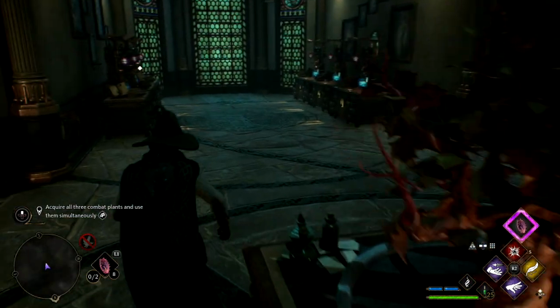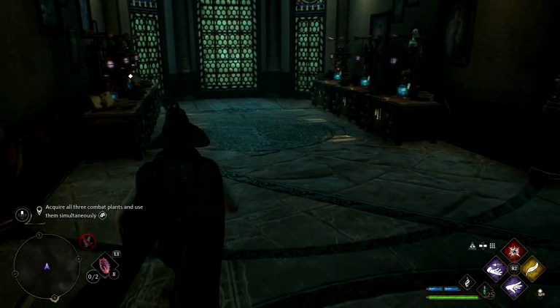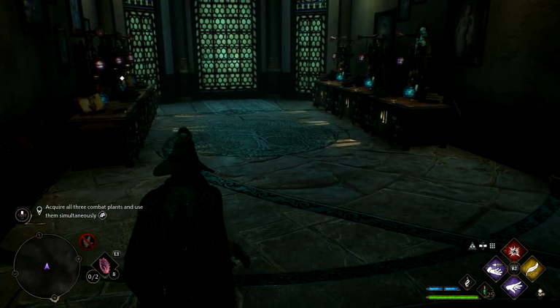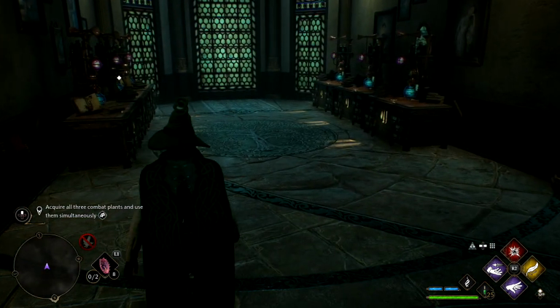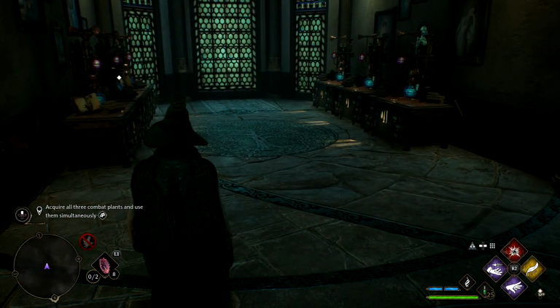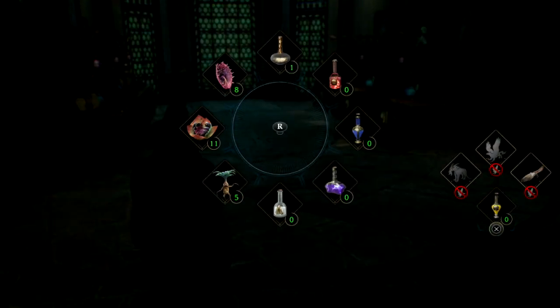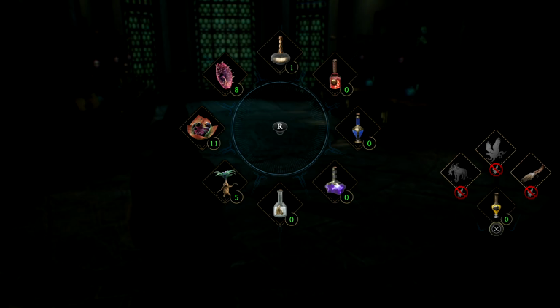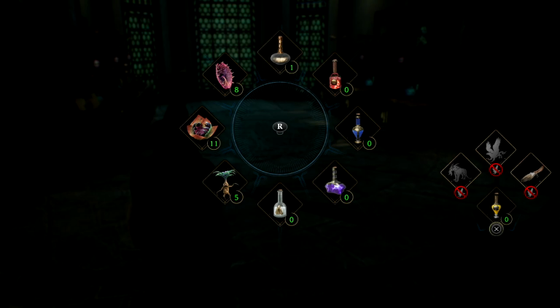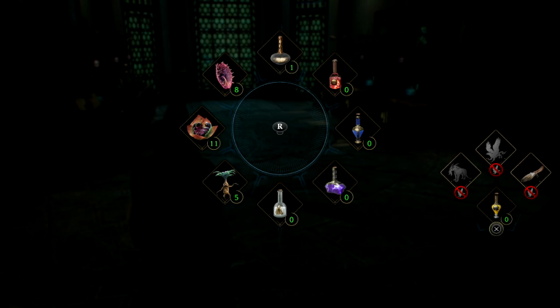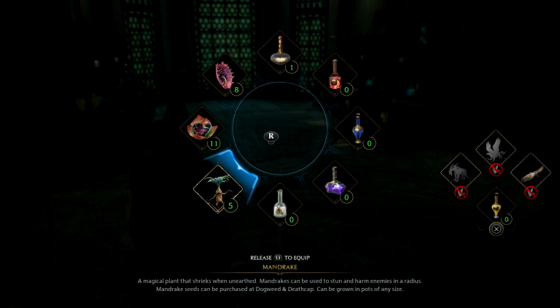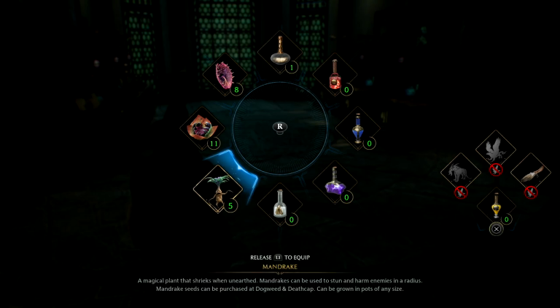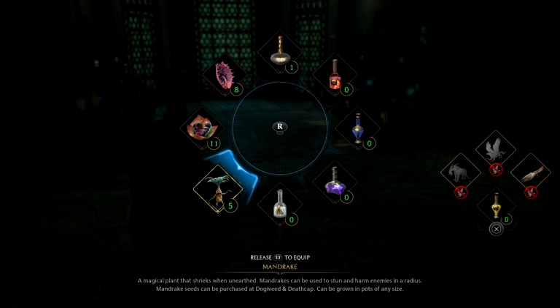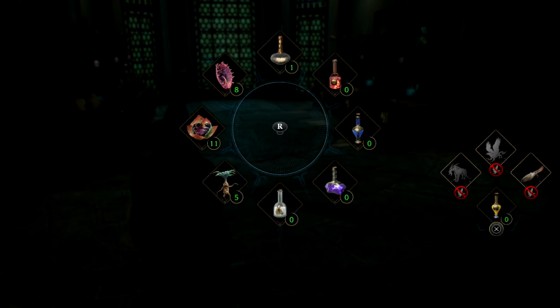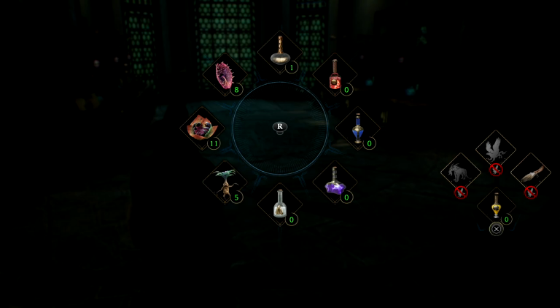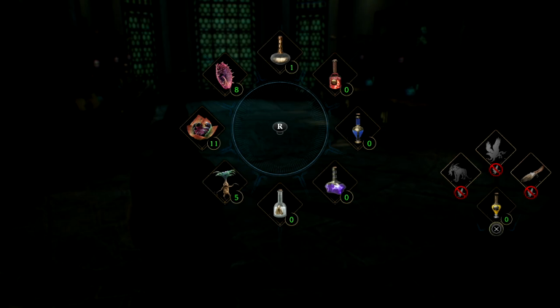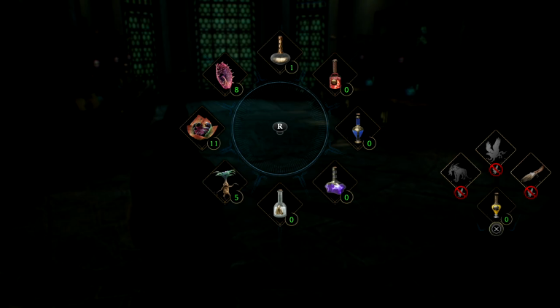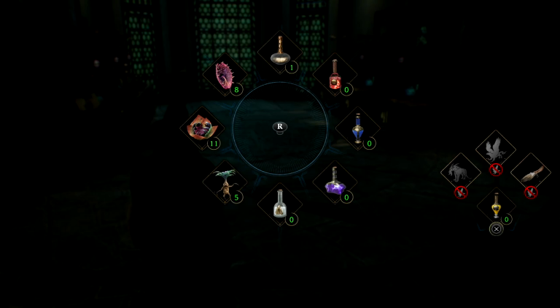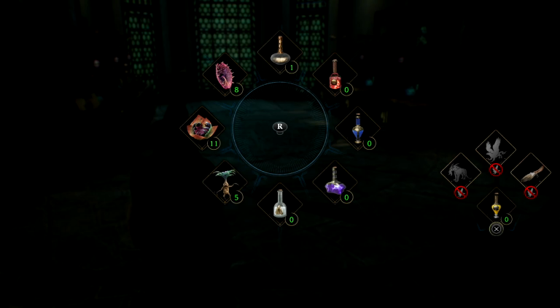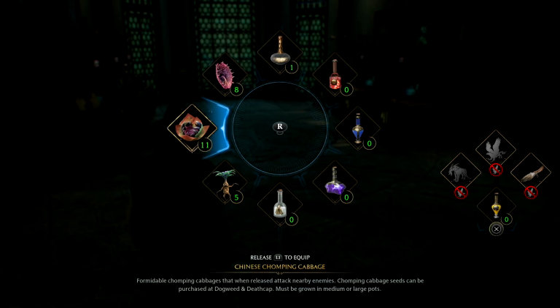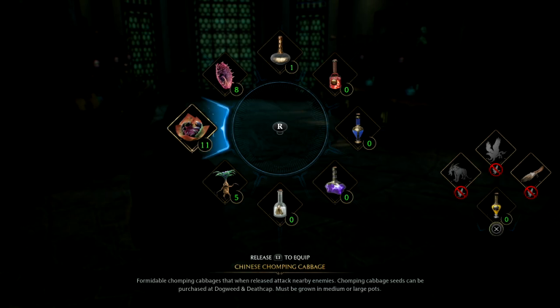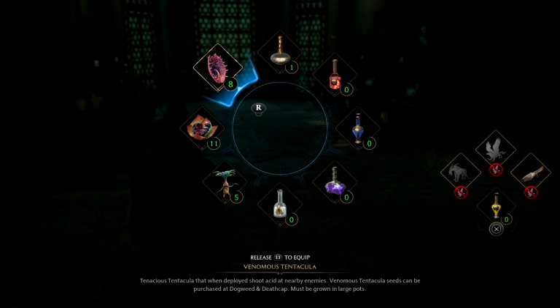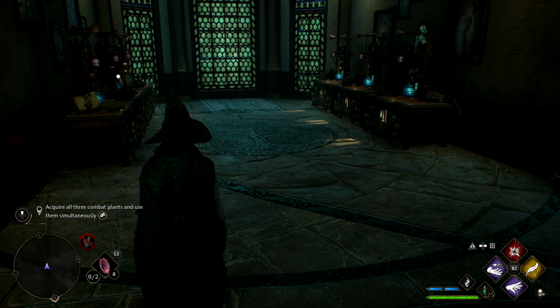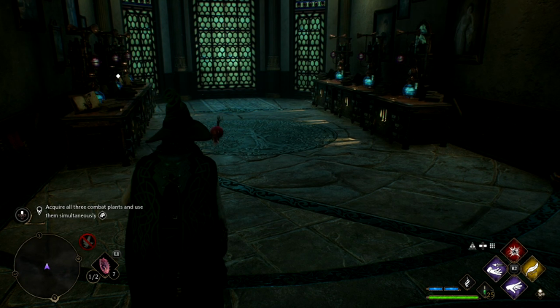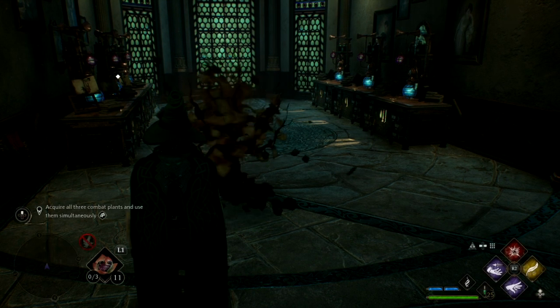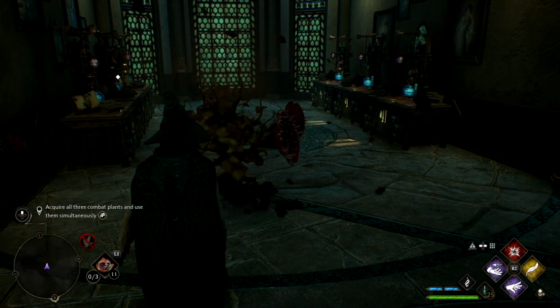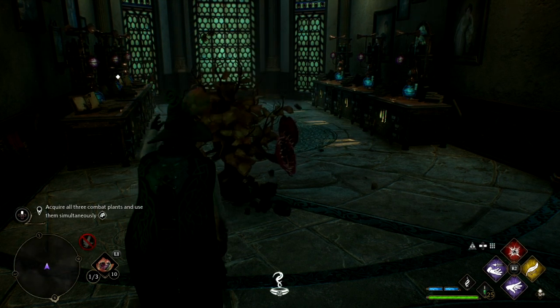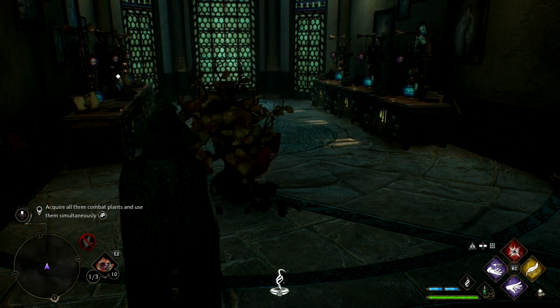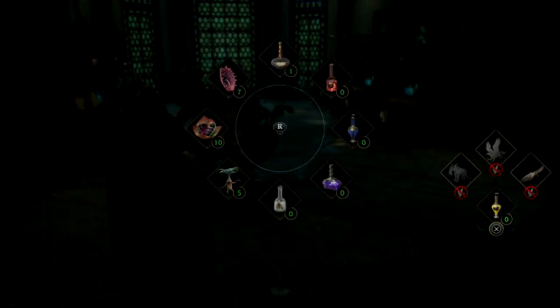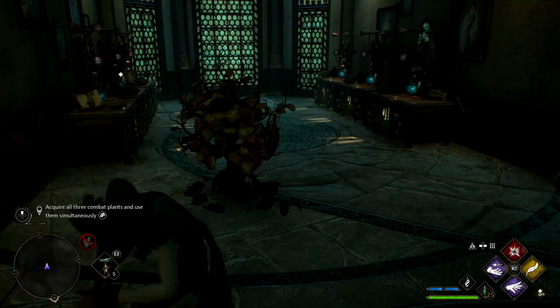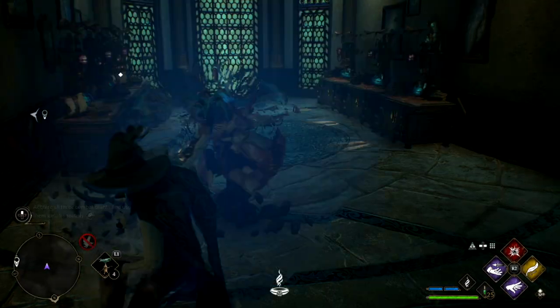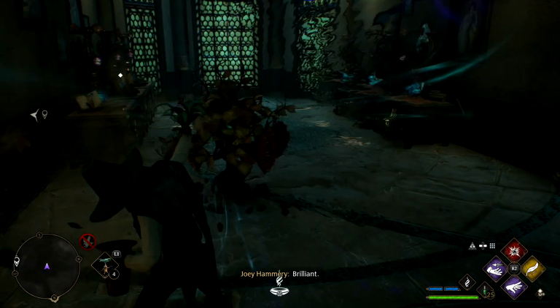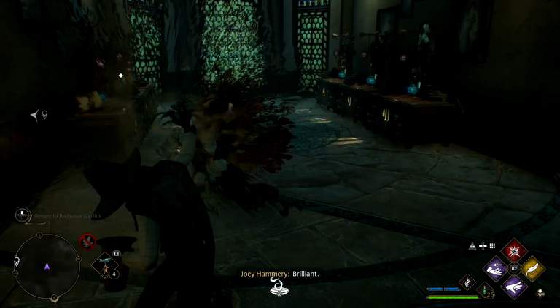Basically you want to work your way down. There's one thing that is kind of important here: you want to use the Mandrake last, because that's something you hold out and it's going to squeal. So we want to get the Tentacular out, Cabbage out, and then let the Mandrake have a squeal.